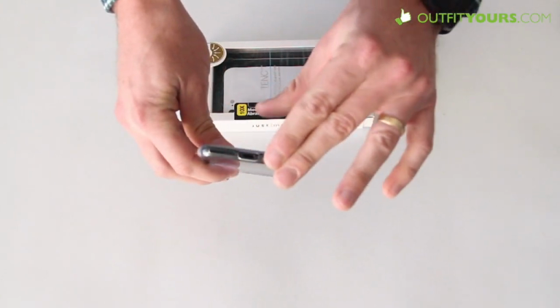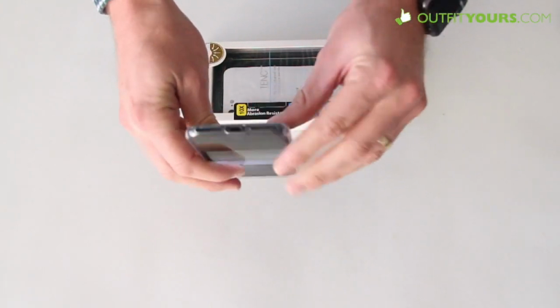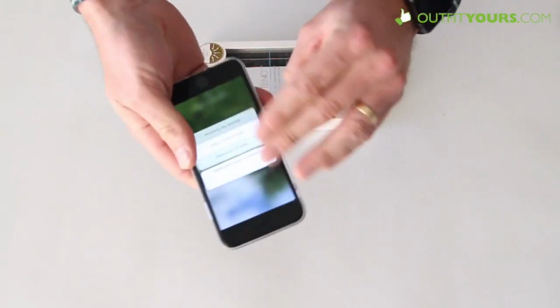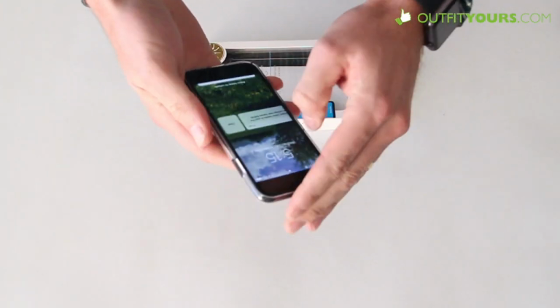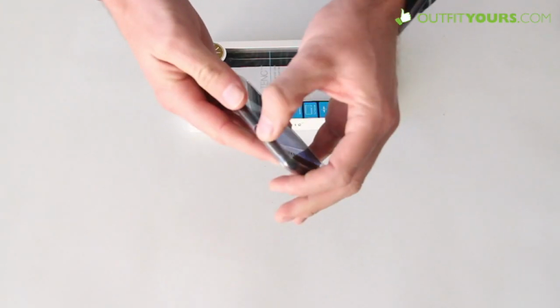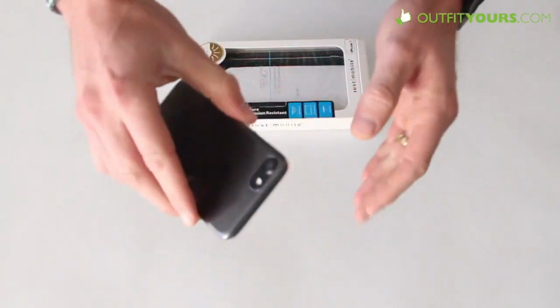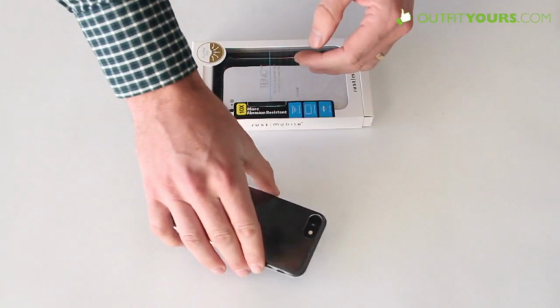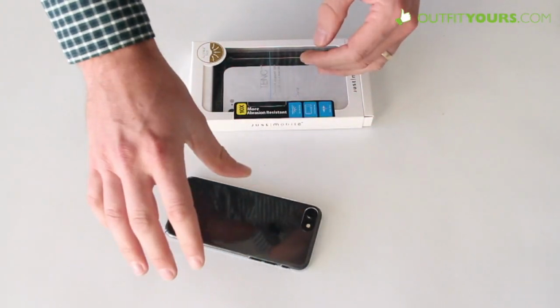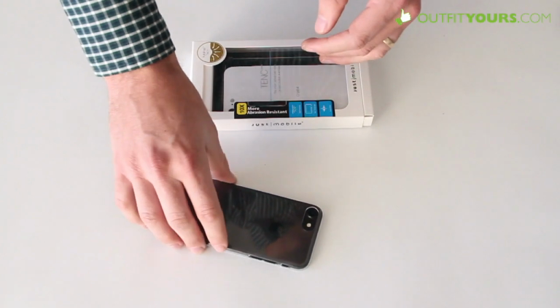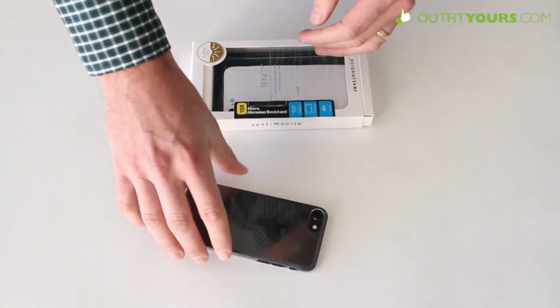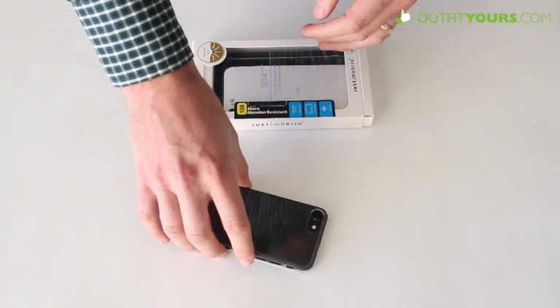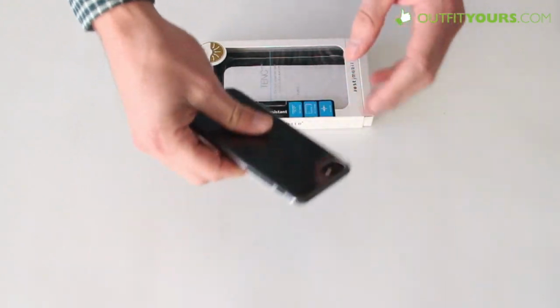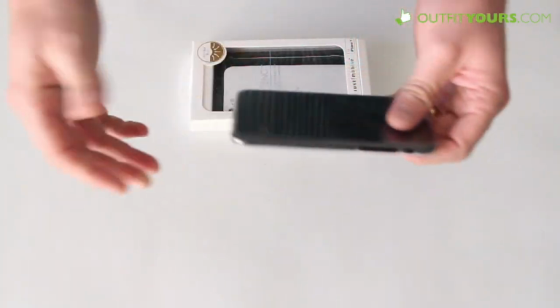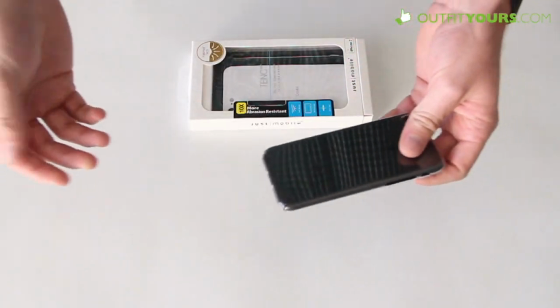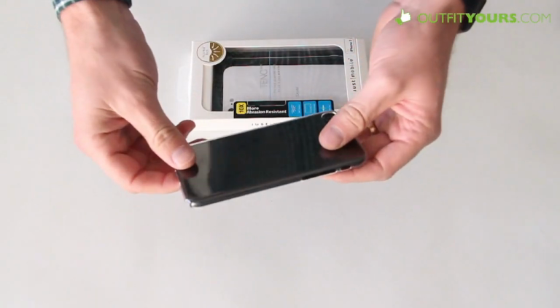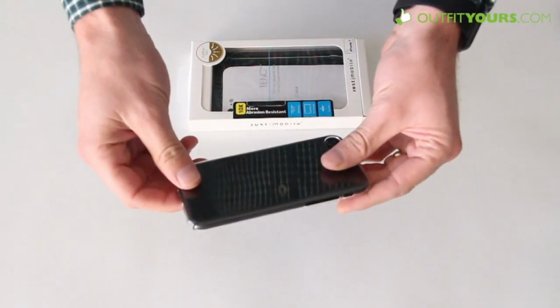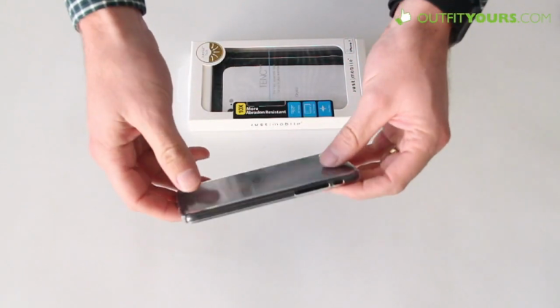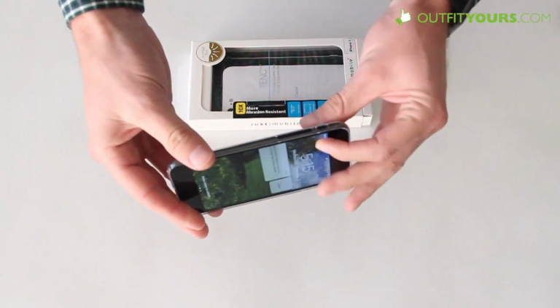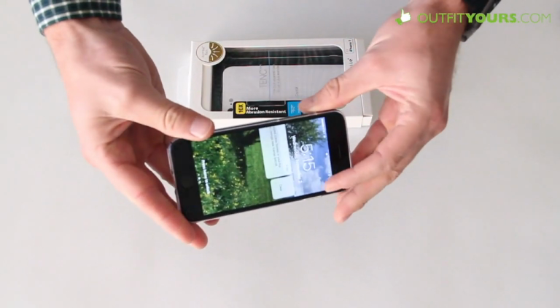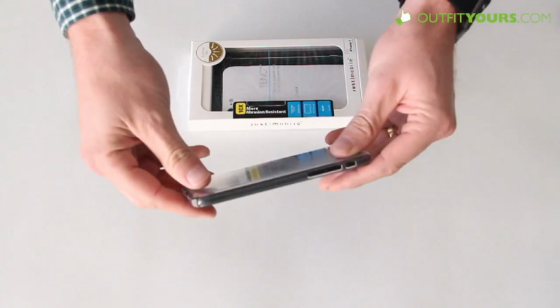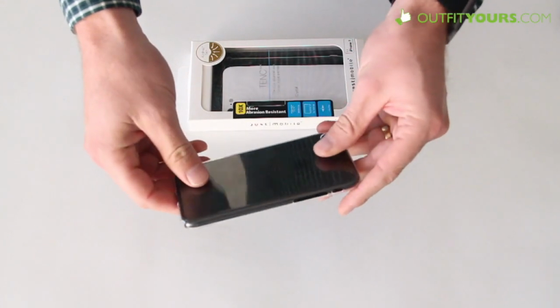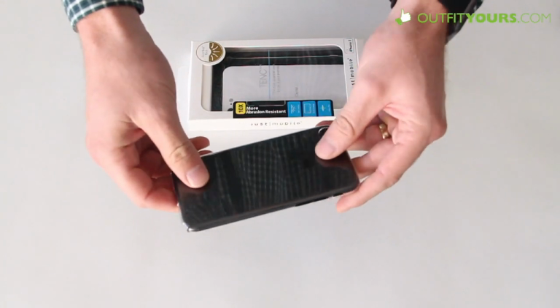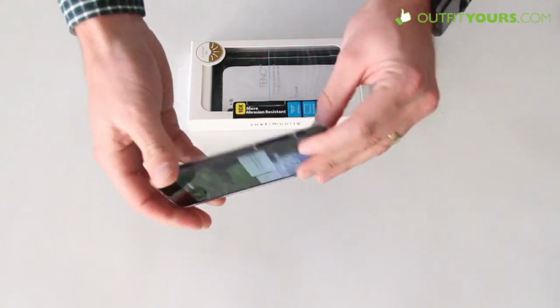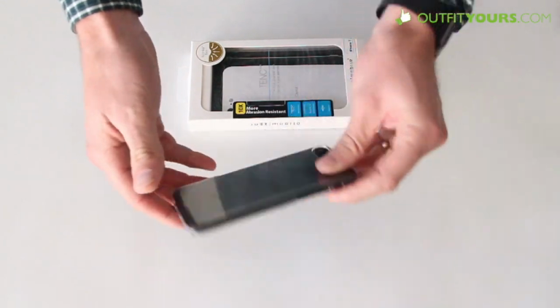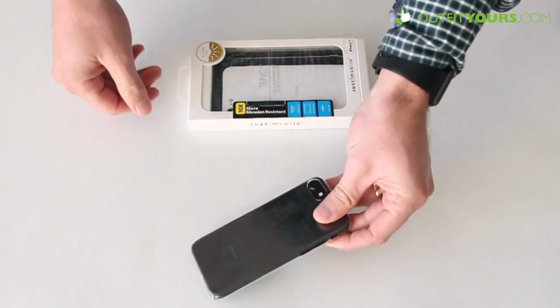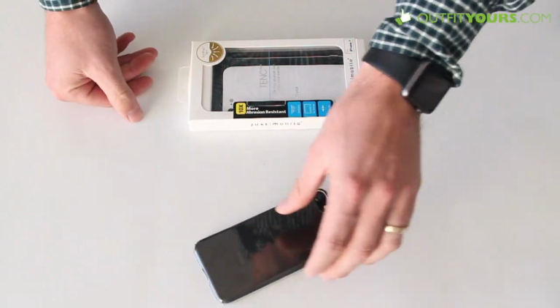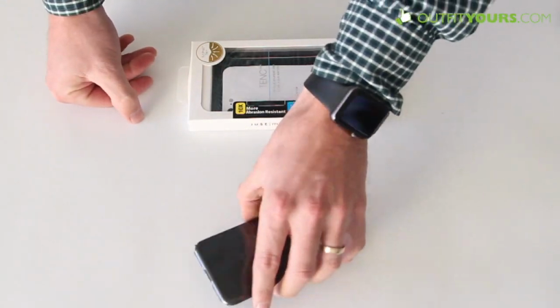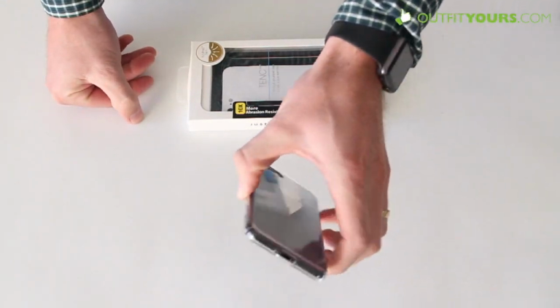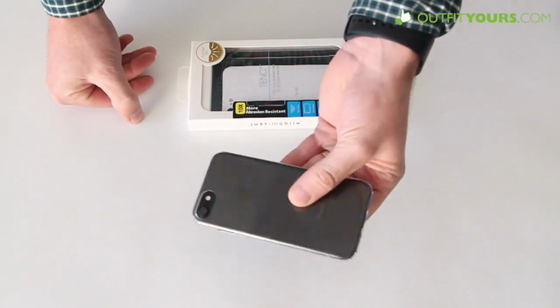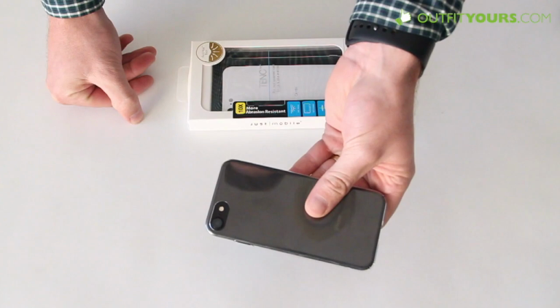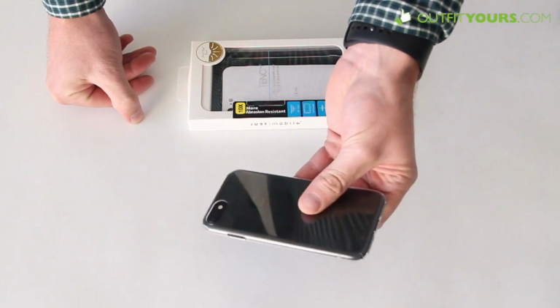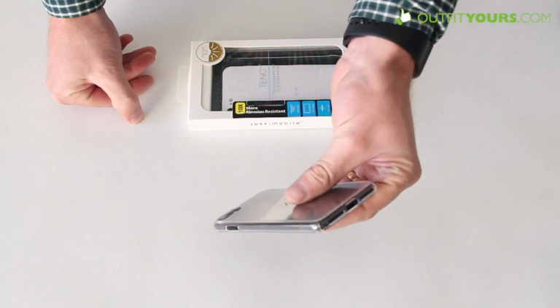So again, it protects the bottom and the top. It also has that raised lip so it's going to provide some good protection there. It's not going to be the most protective case out there — it's going to help you in most falls — but more than anything, it's going to protect against scratches and it's going to show off your phone.